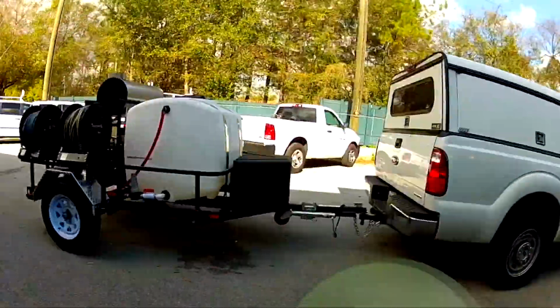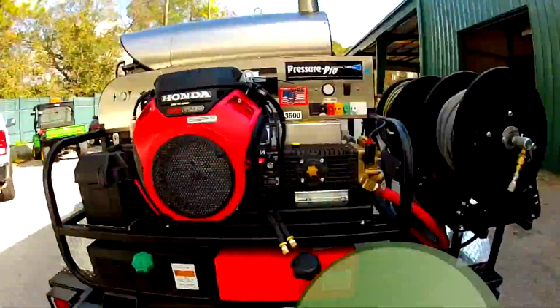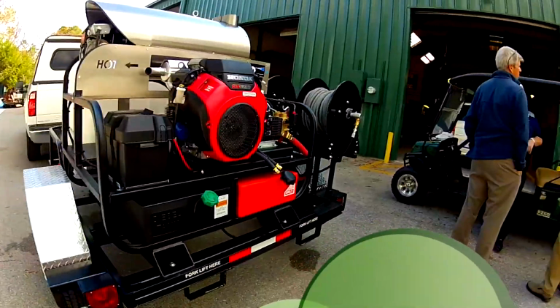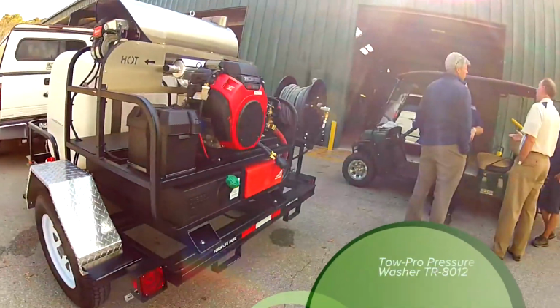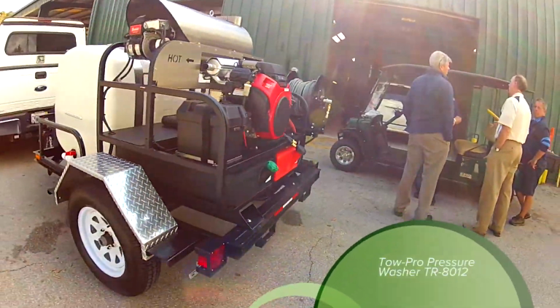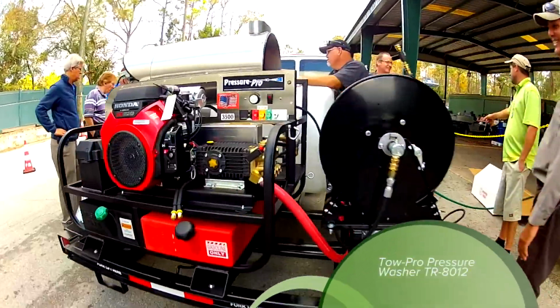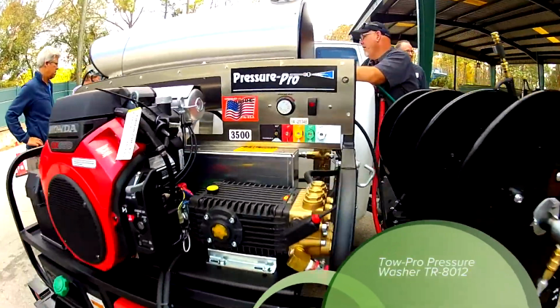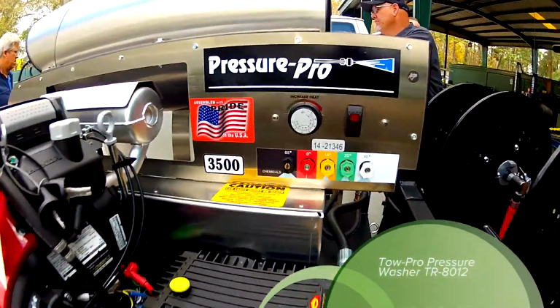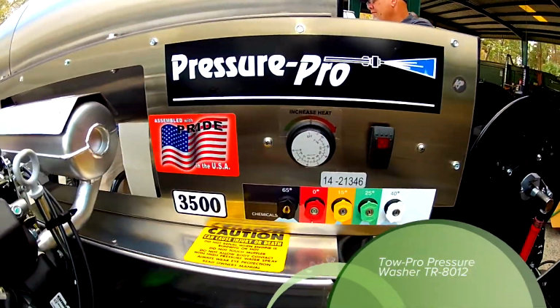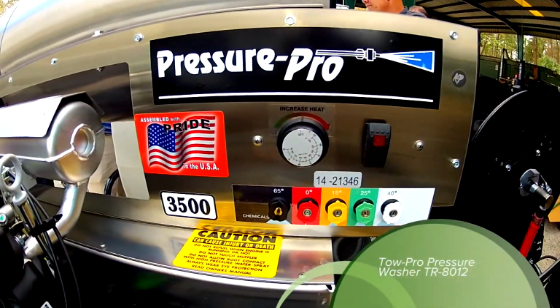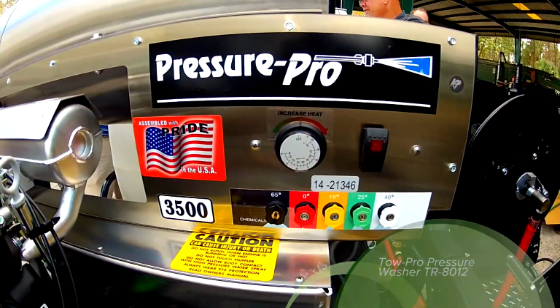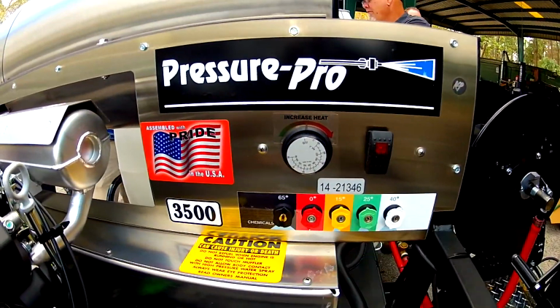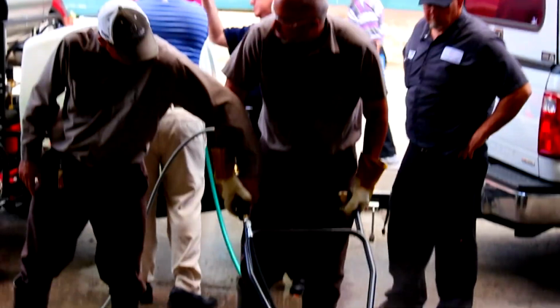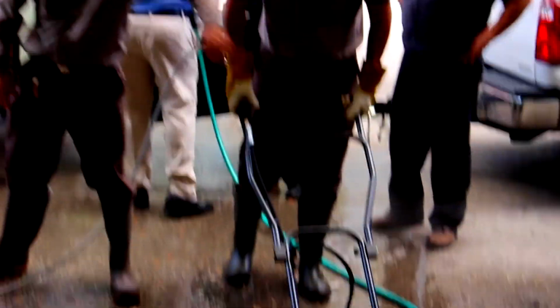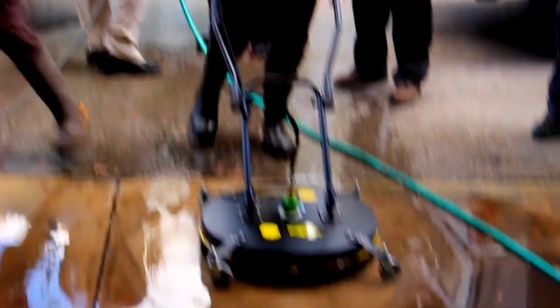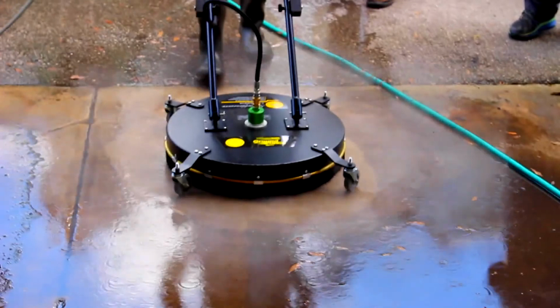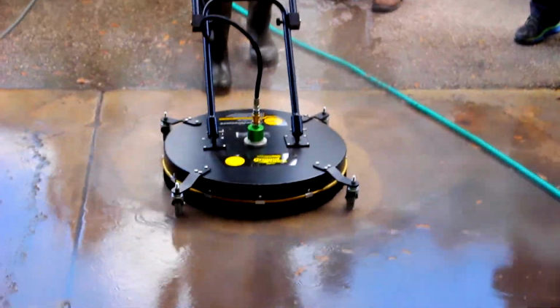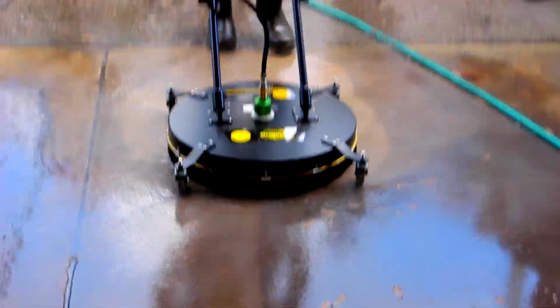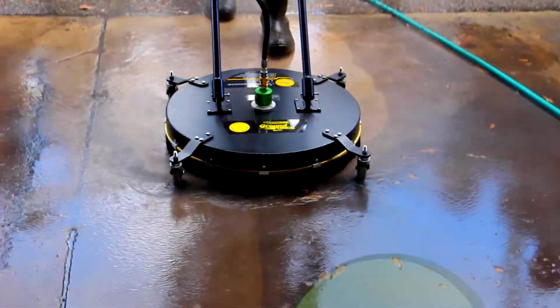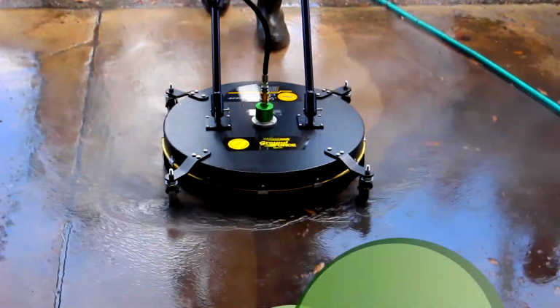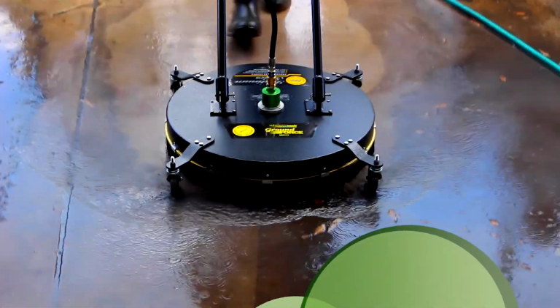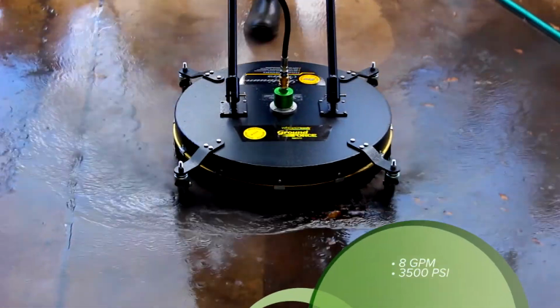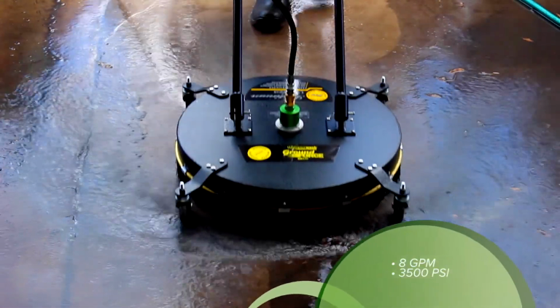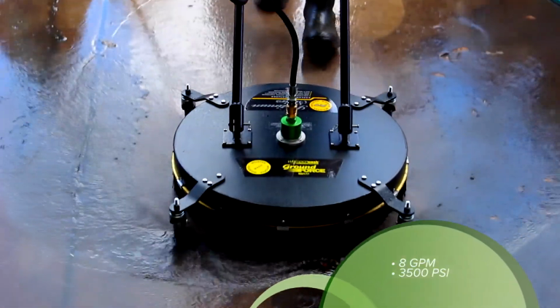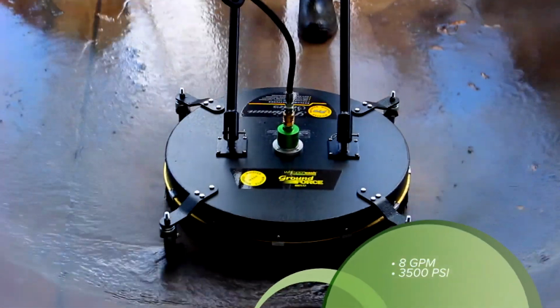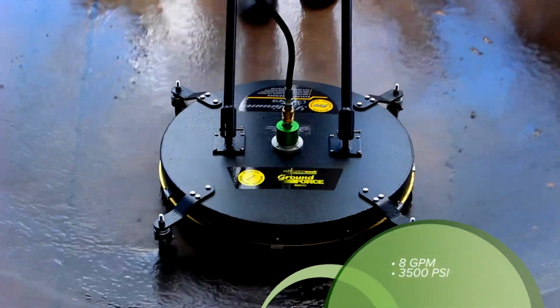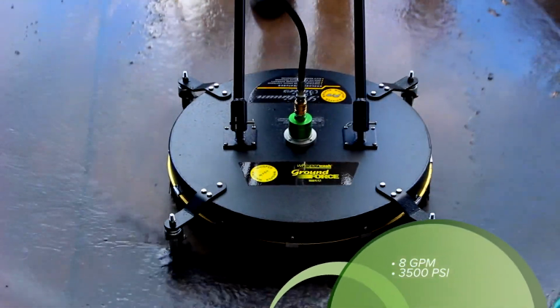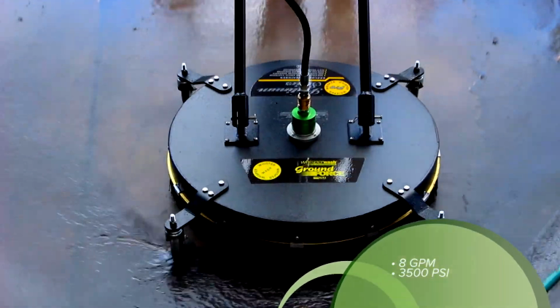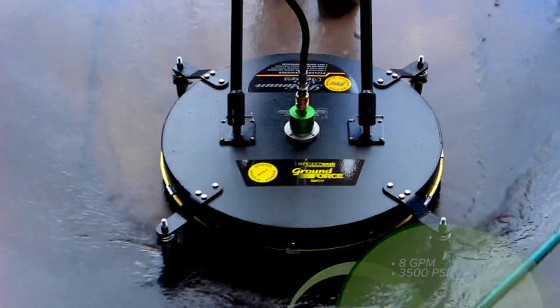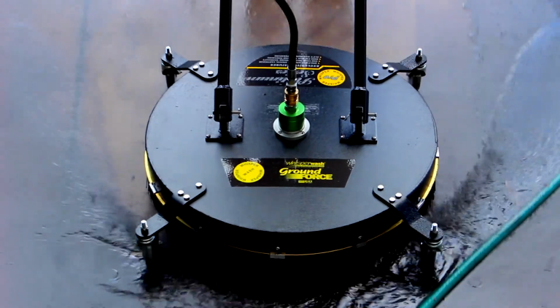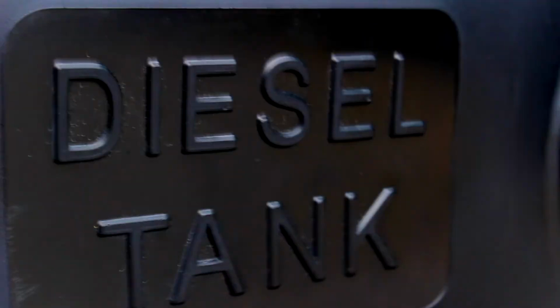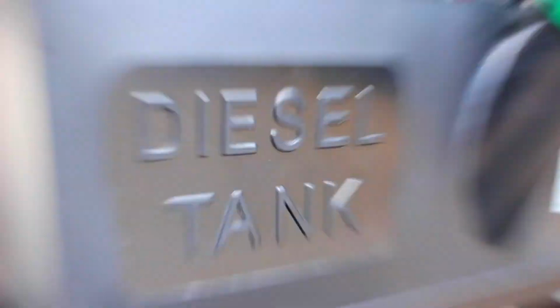The TR8012 Tow Pro hot water pressure washer, made by Pressure Pro in Fort Pierce, Florida, features a pump that generates 8 gallons of water per minute at 3,500 PSI.